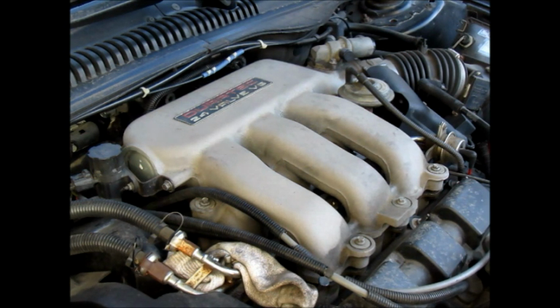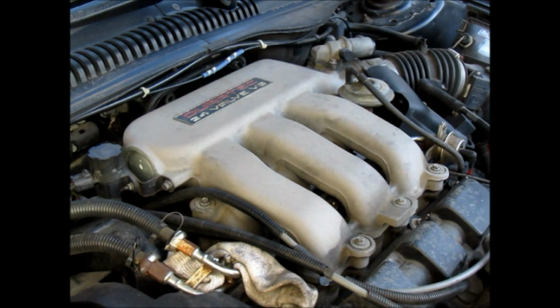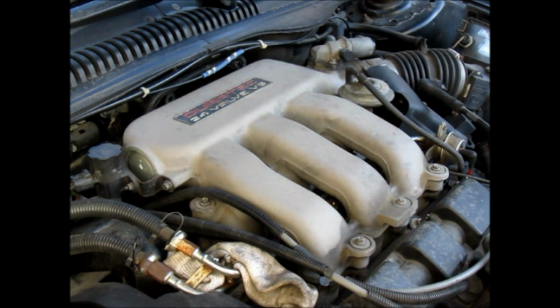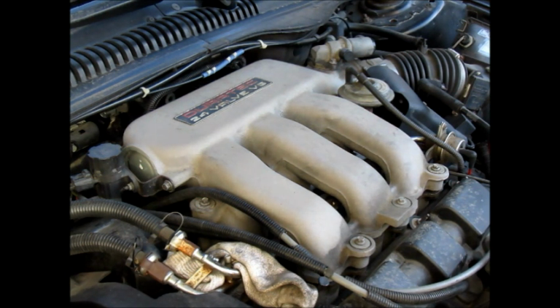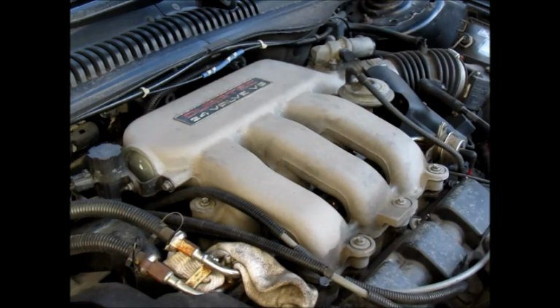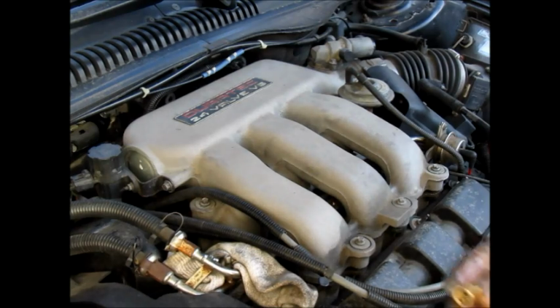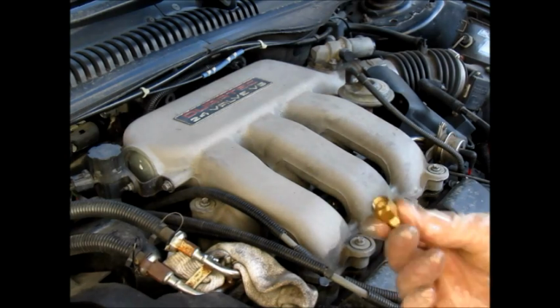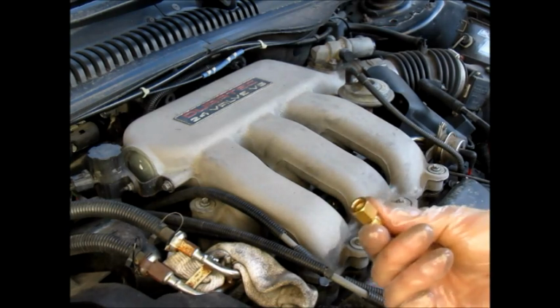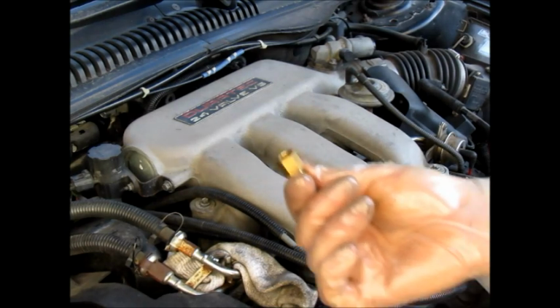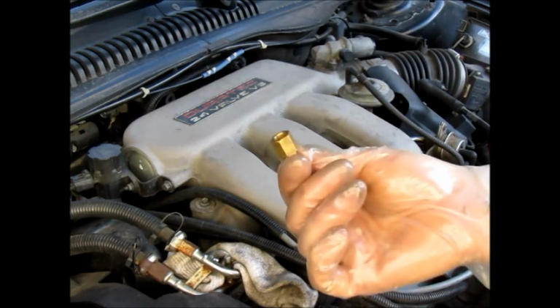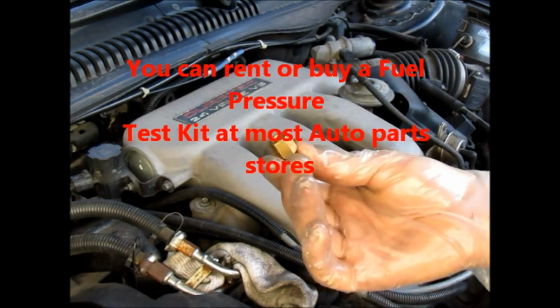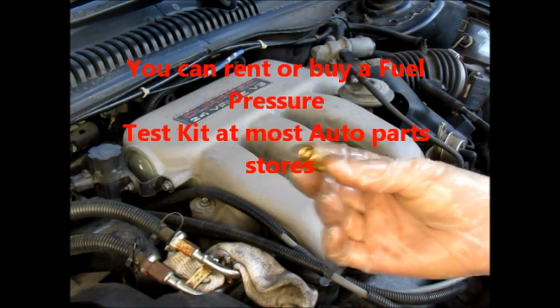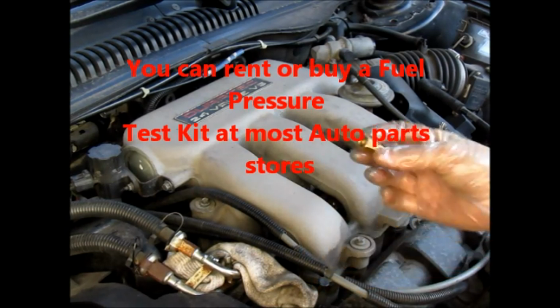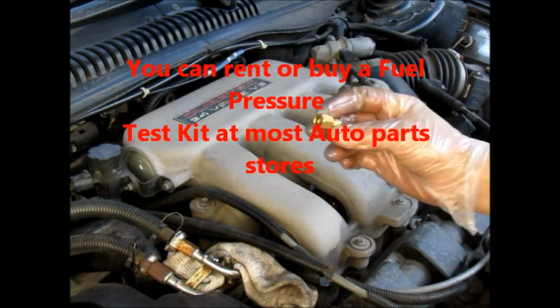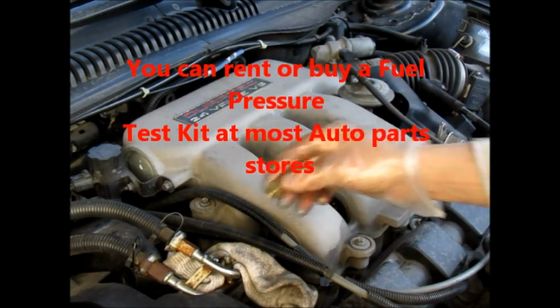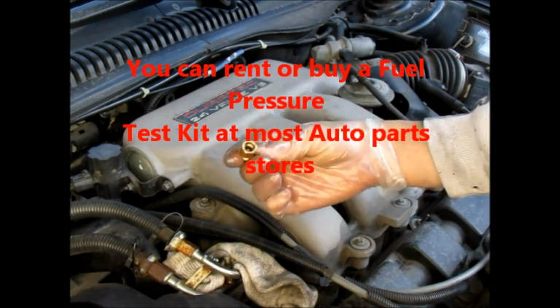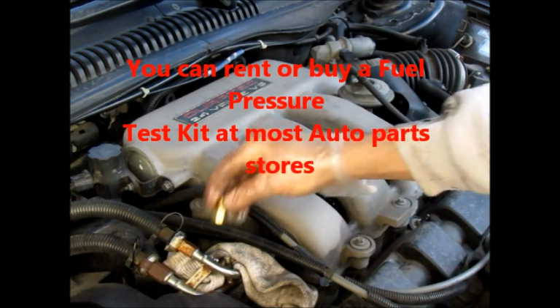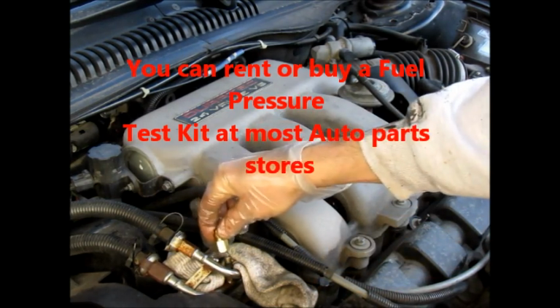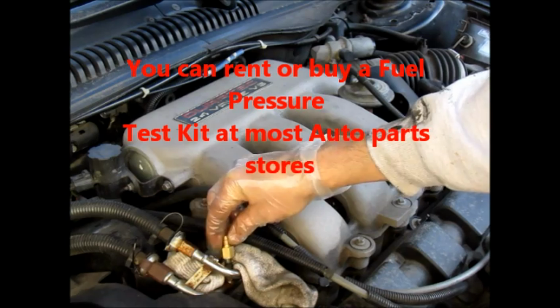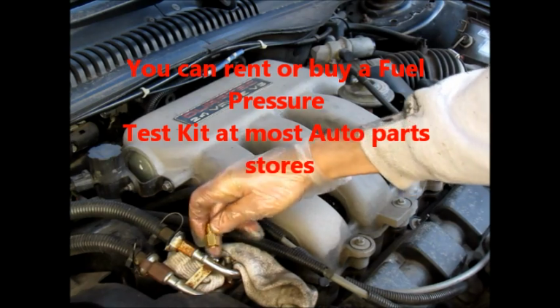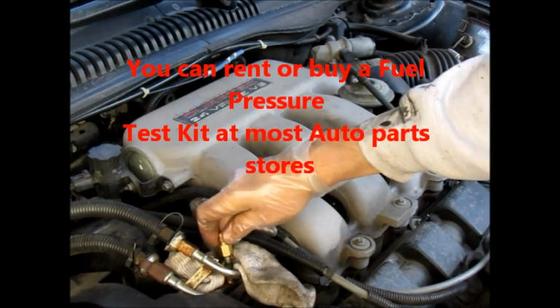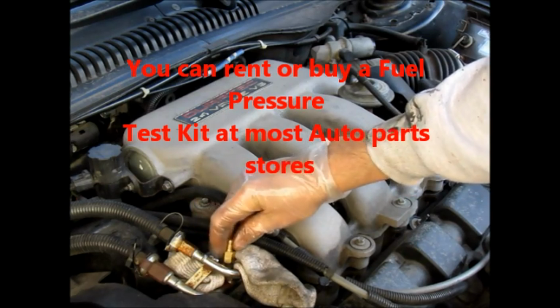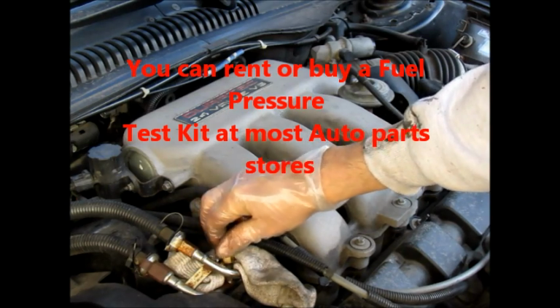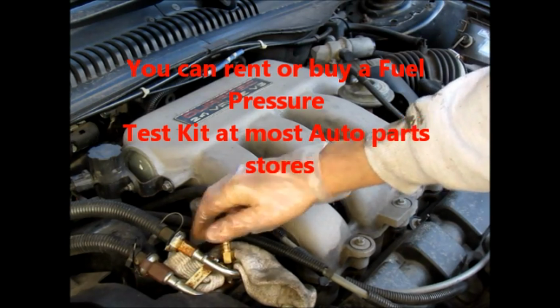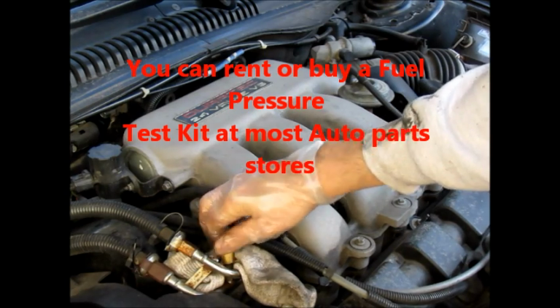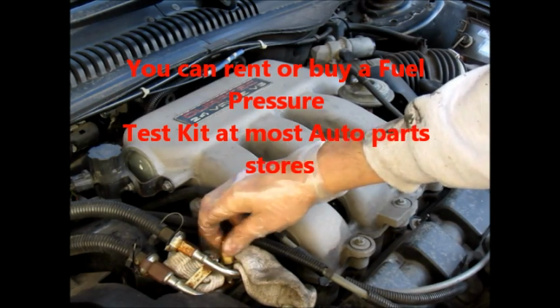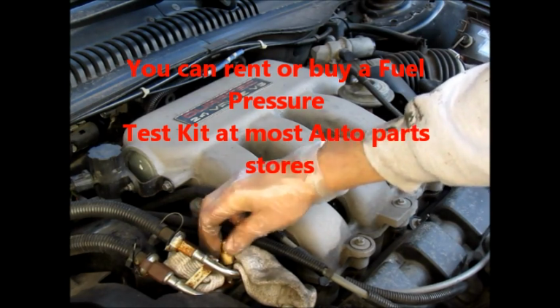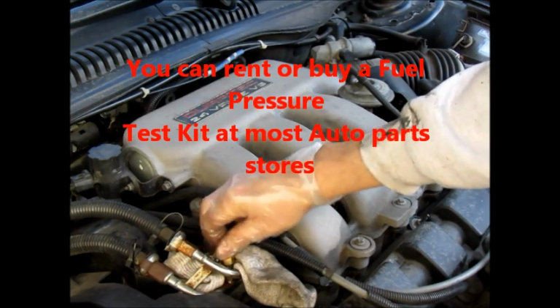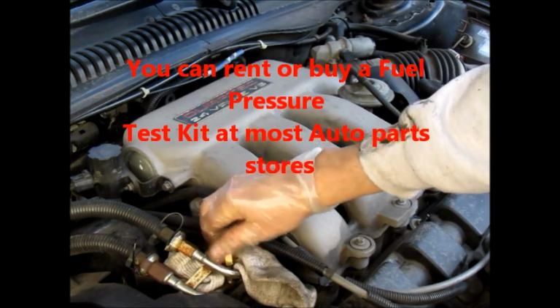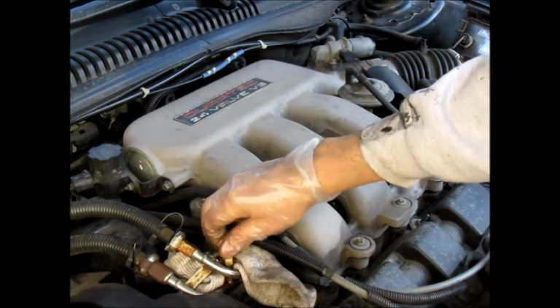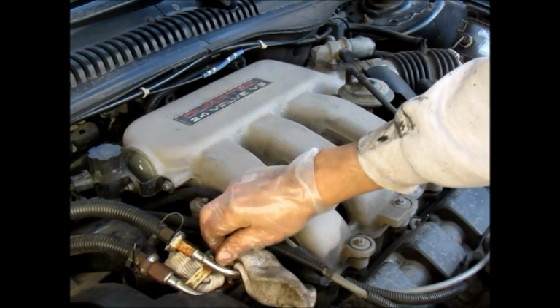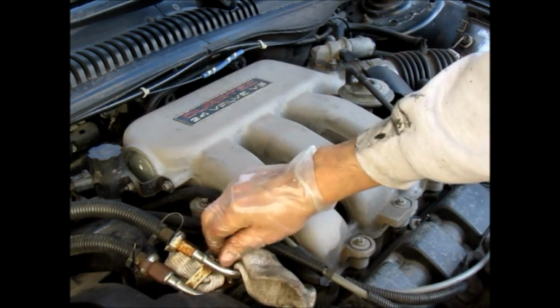In the kit that you use, it will probably have adapters. You should have some adapters — you want to find the right adapter for your fitting. Just screw that on hand tight.